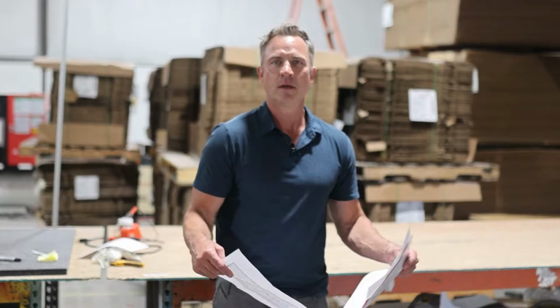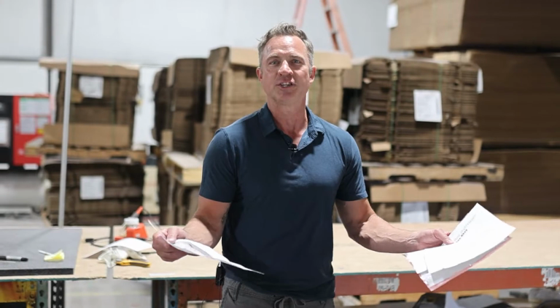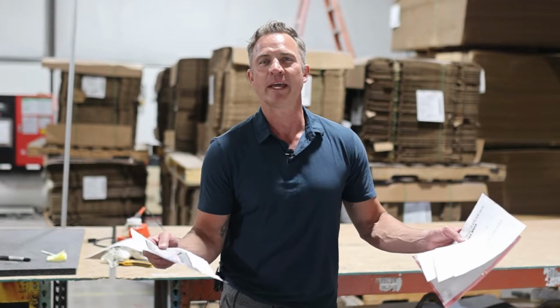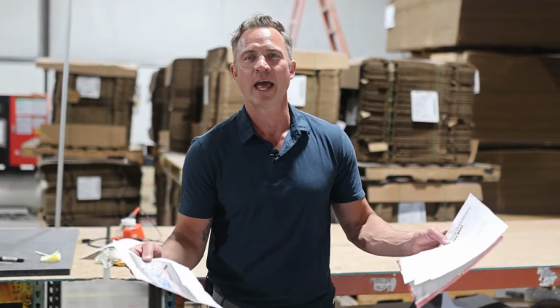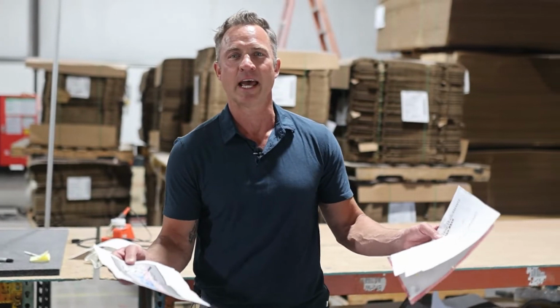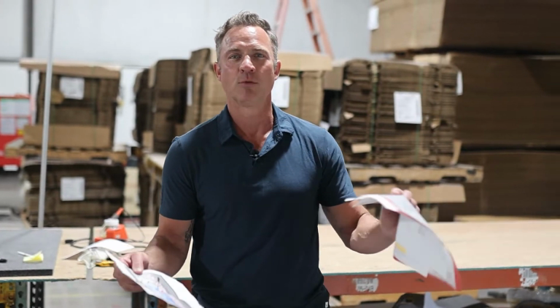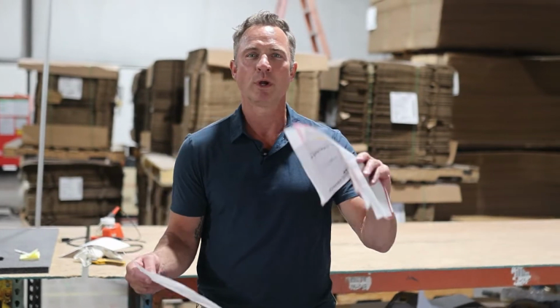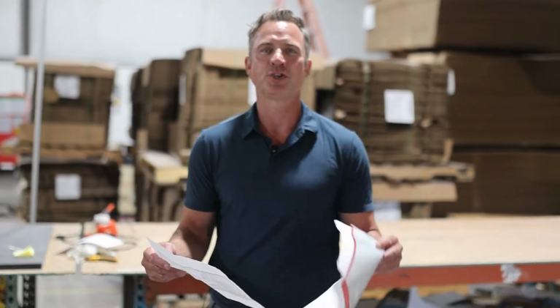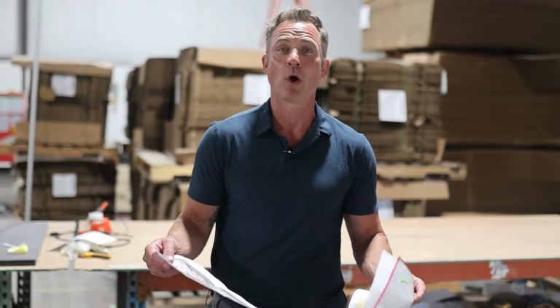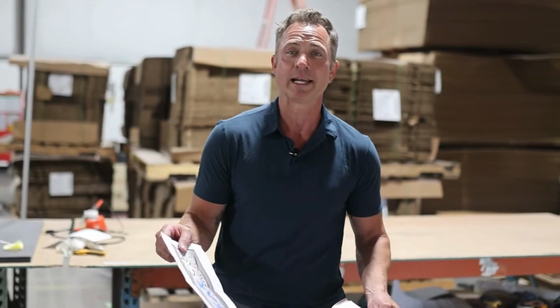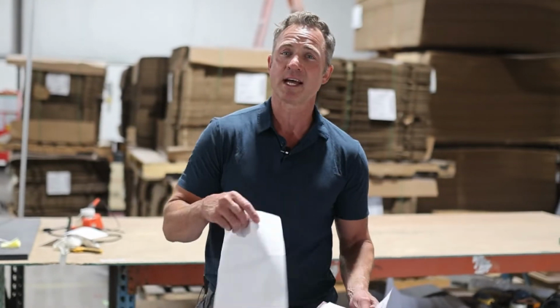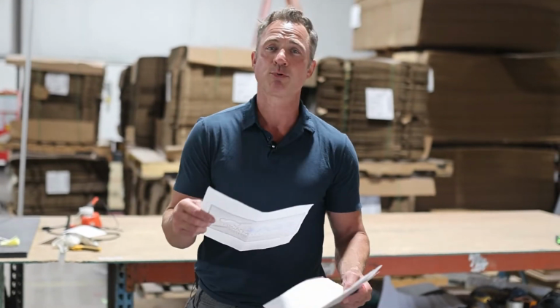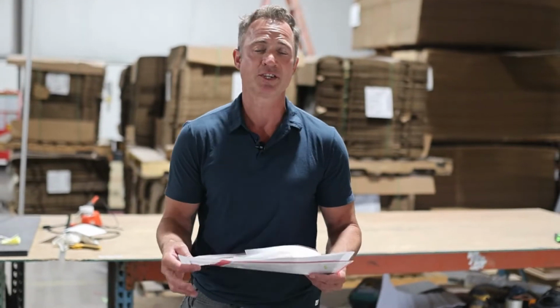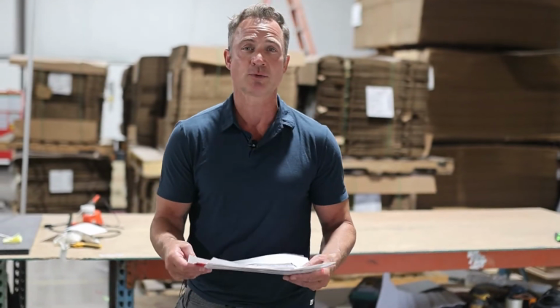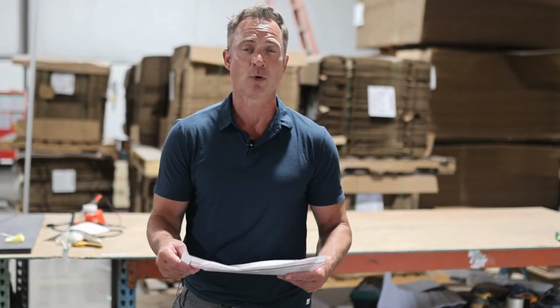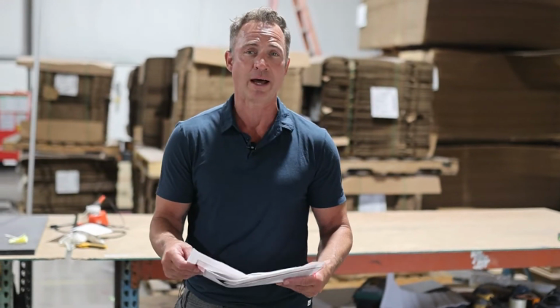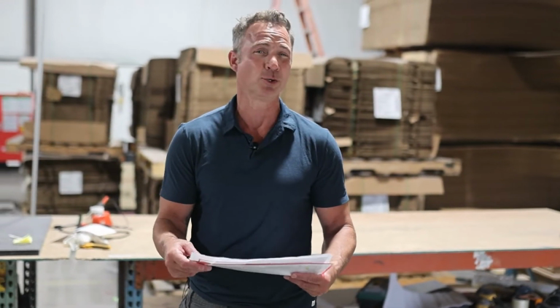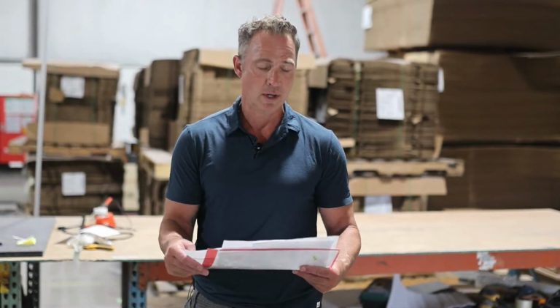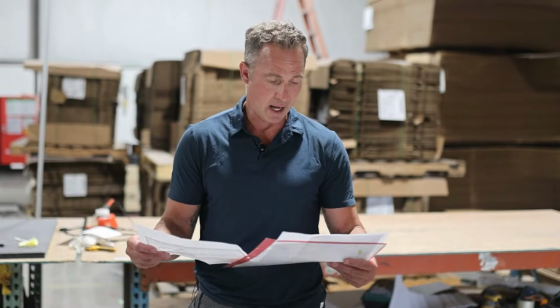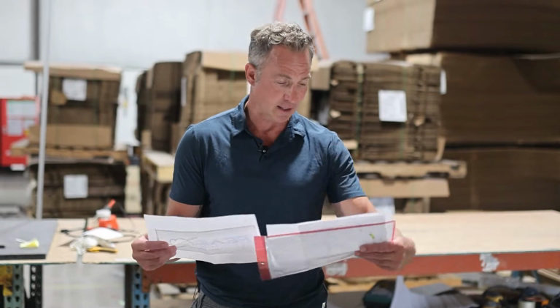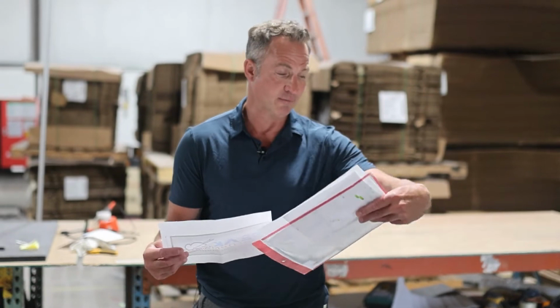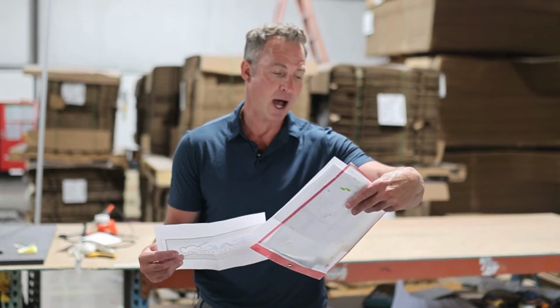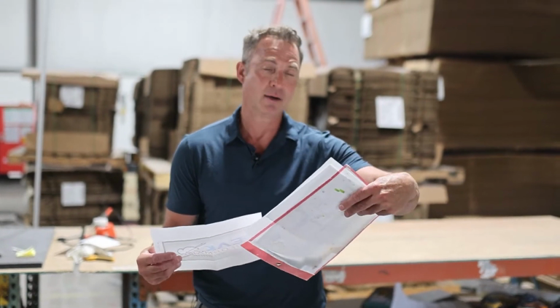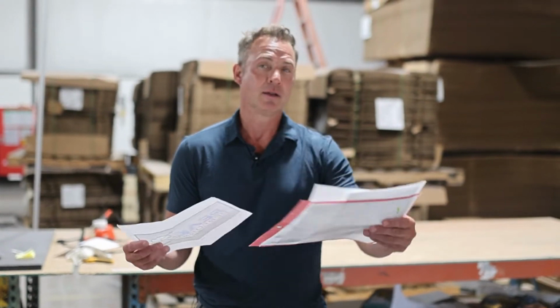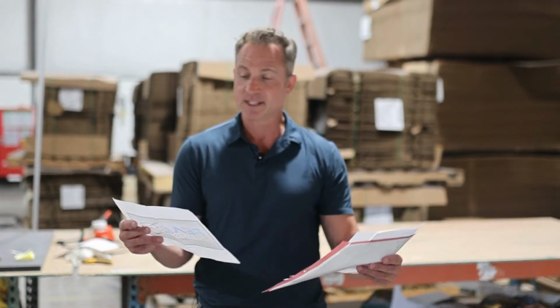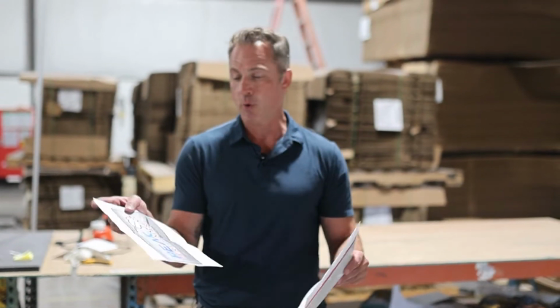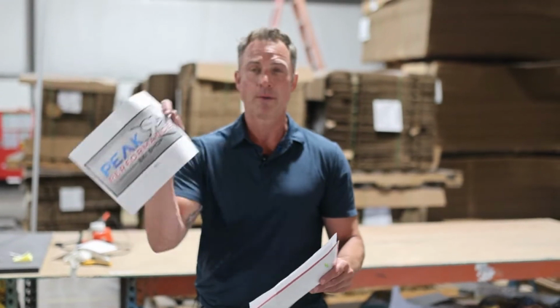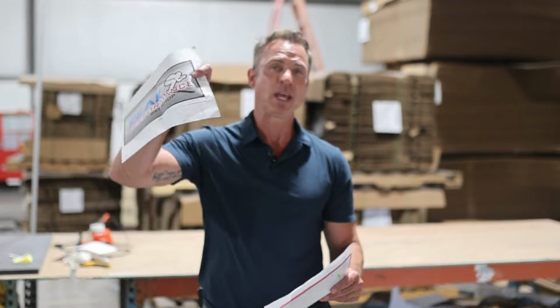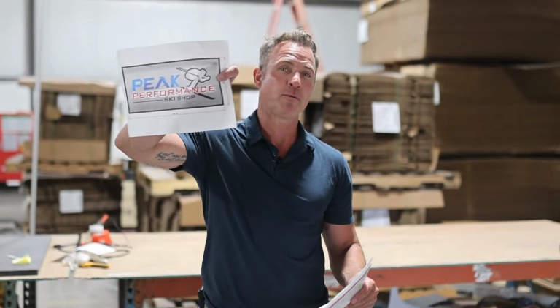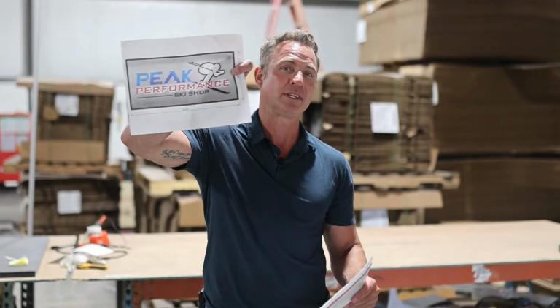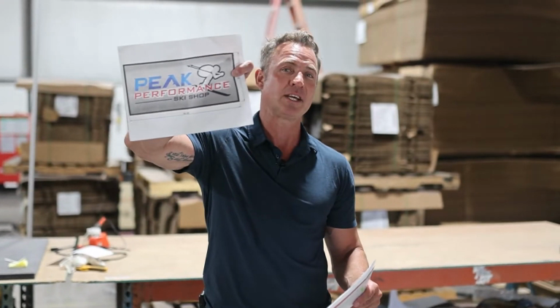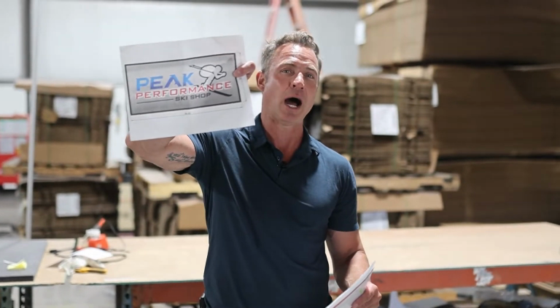Hey, Jamie here at Hex Head. Wanted to show you our latest custom projects. We're going to roll out to Killington, Vermont. This is for Peak Performance Ski Shop.